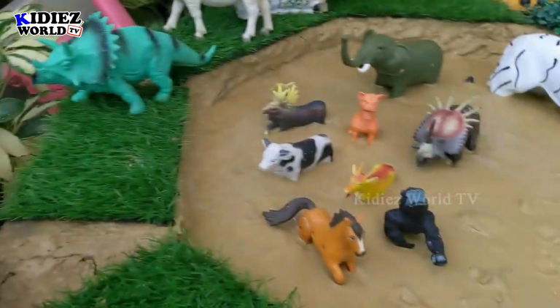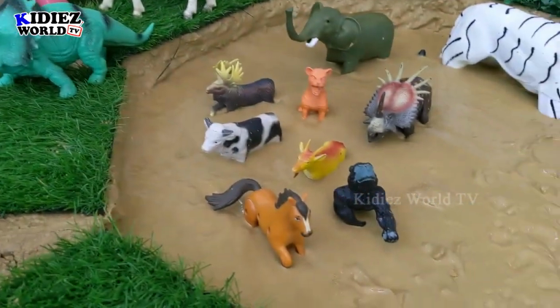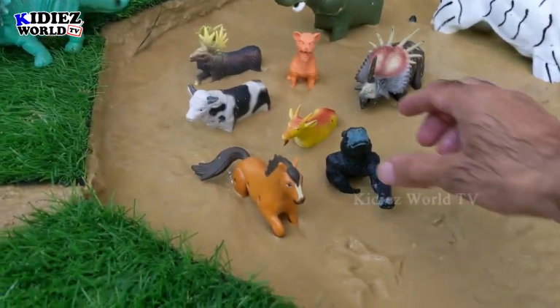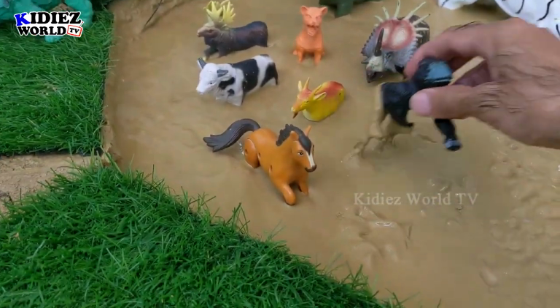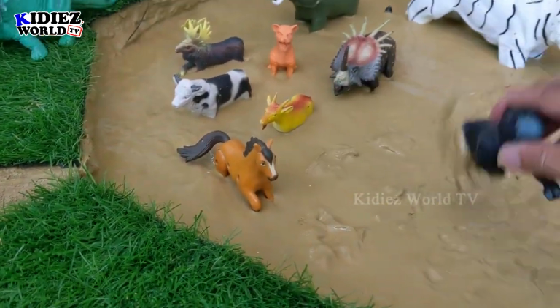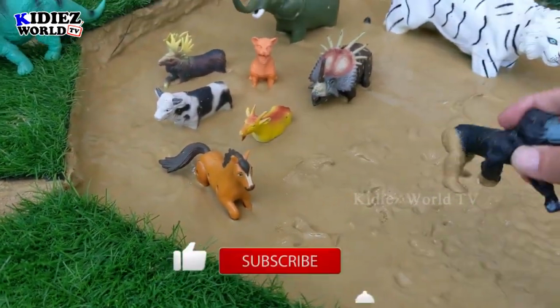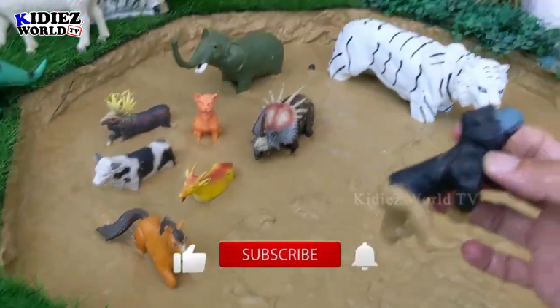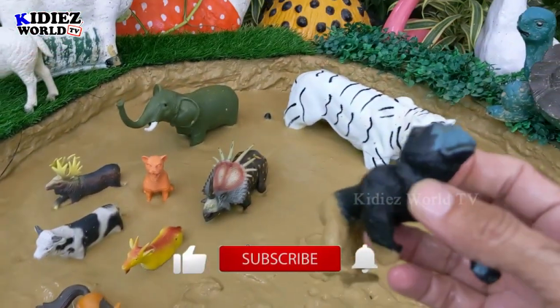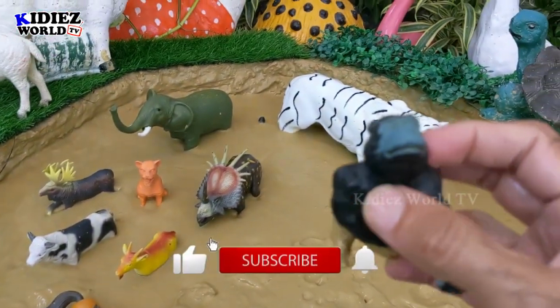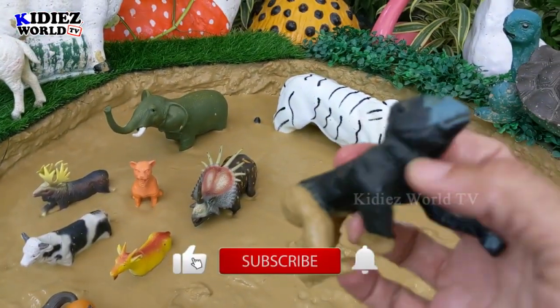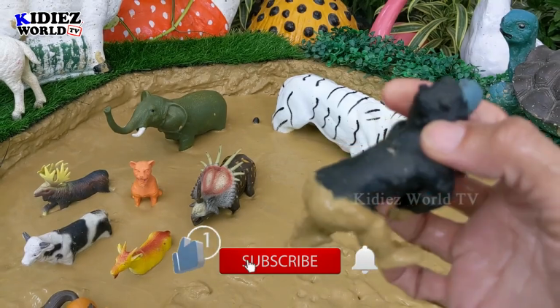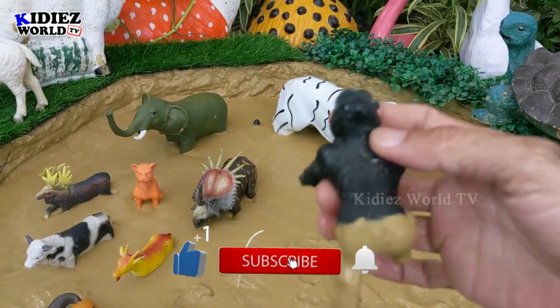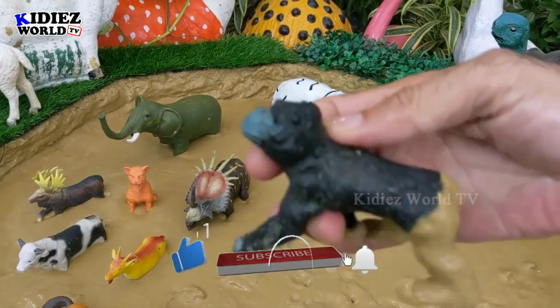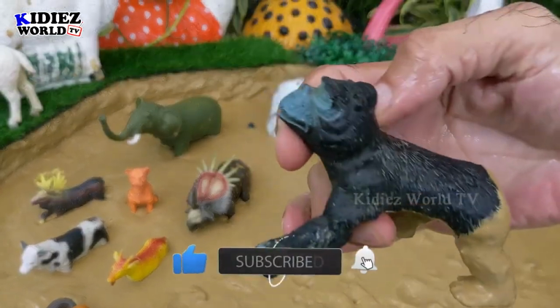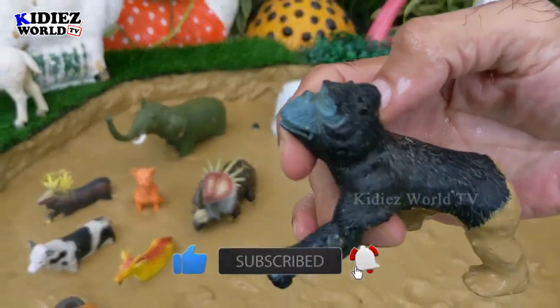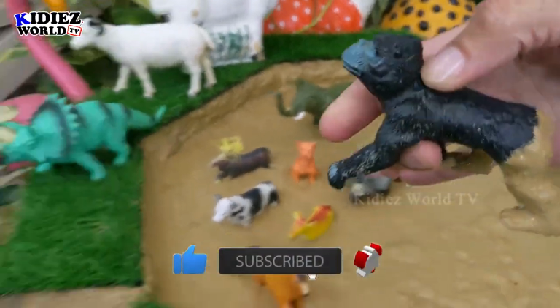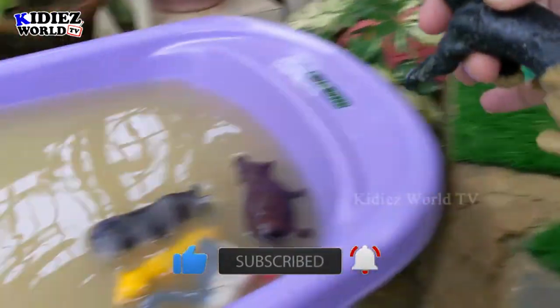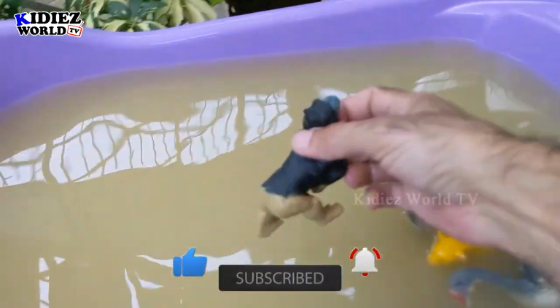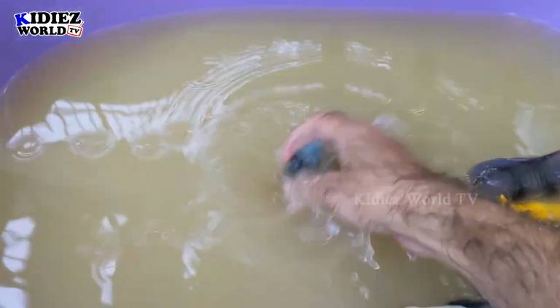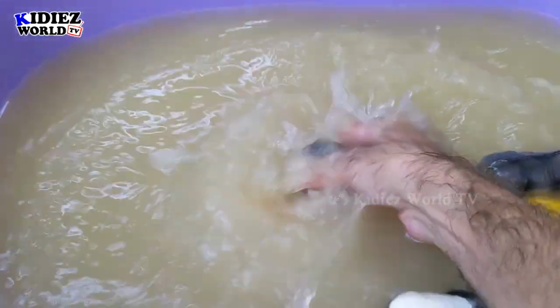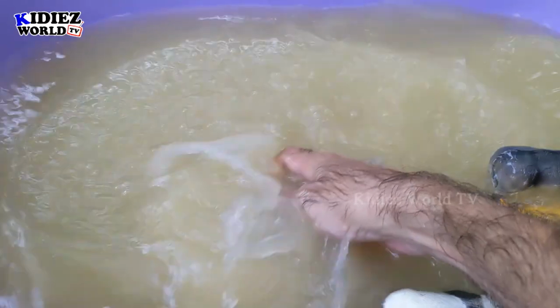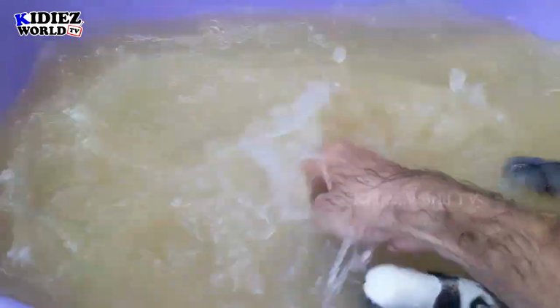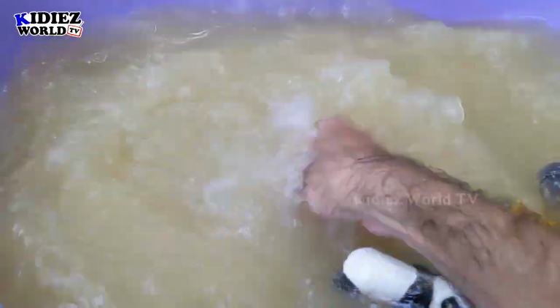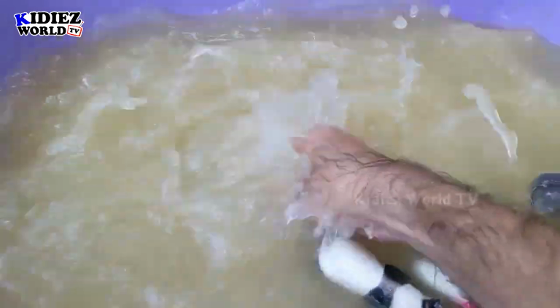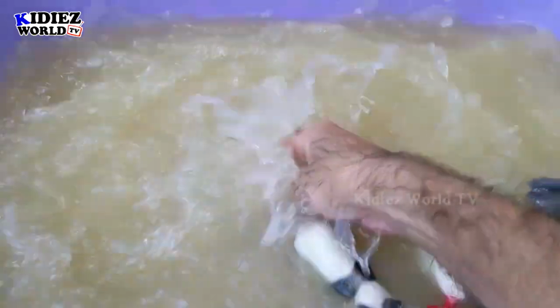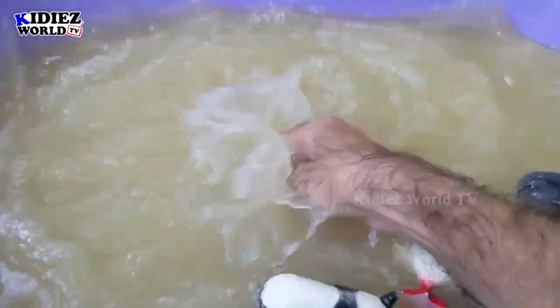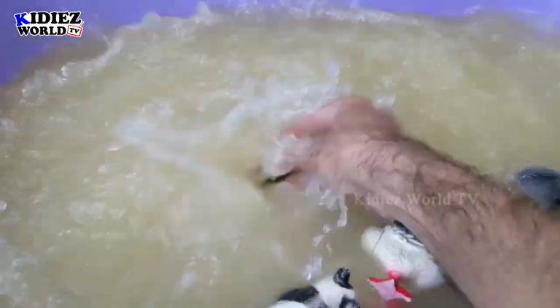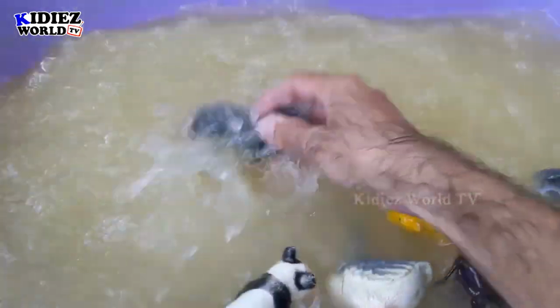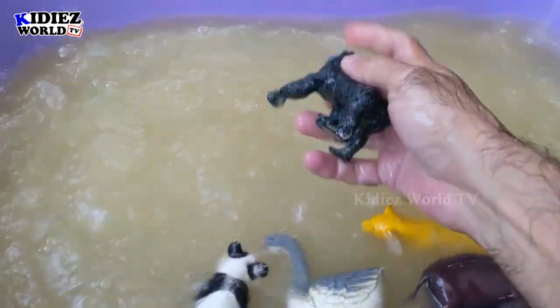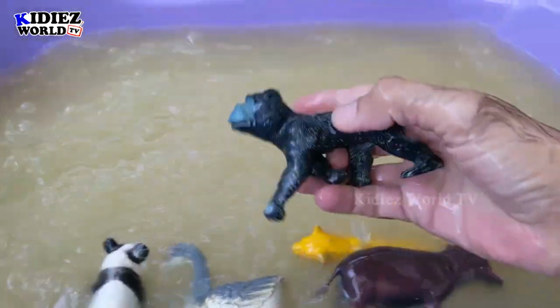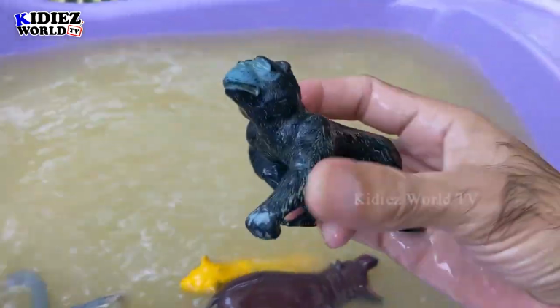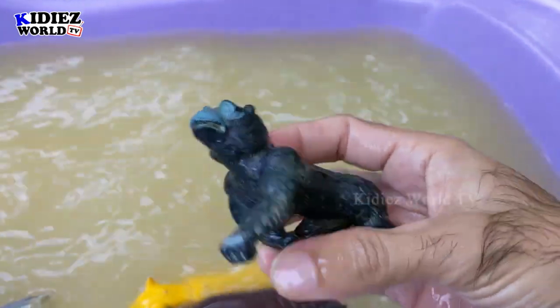The next one we have is gorilla — a mighty big and aggressive one. Gorillas are very aggressive animals and these are omnivorous by diet. Gorilla.